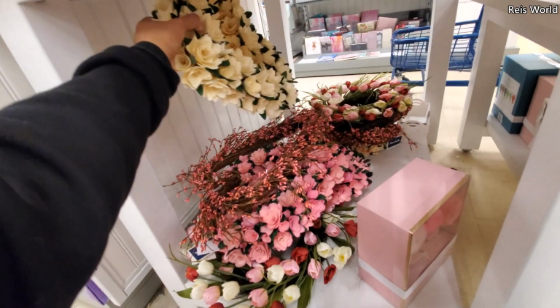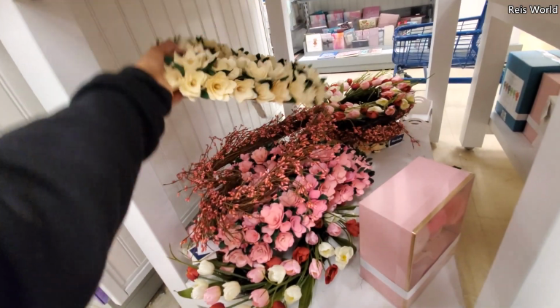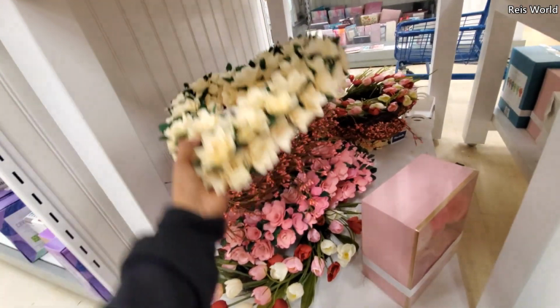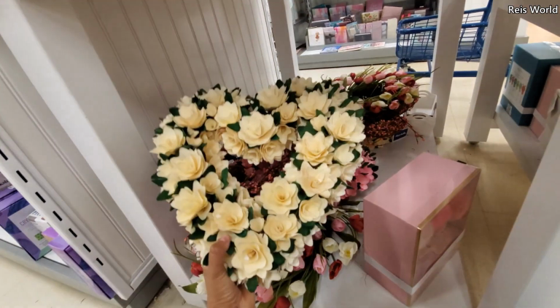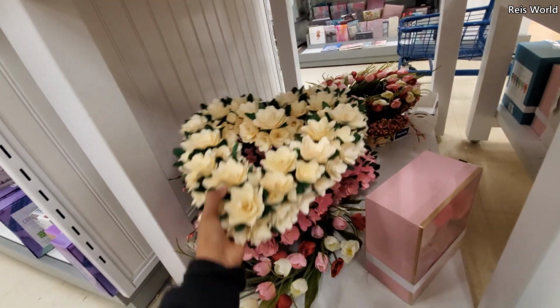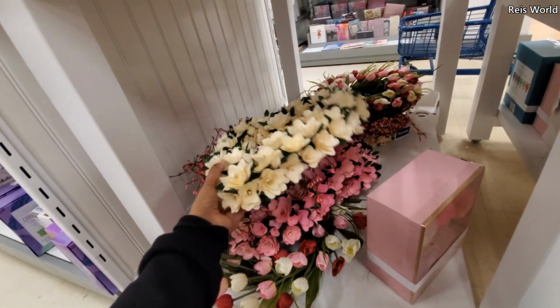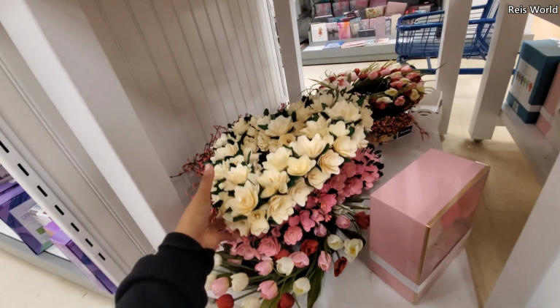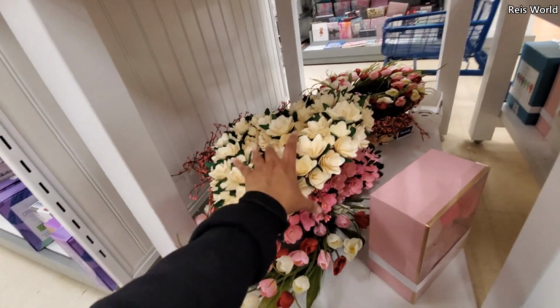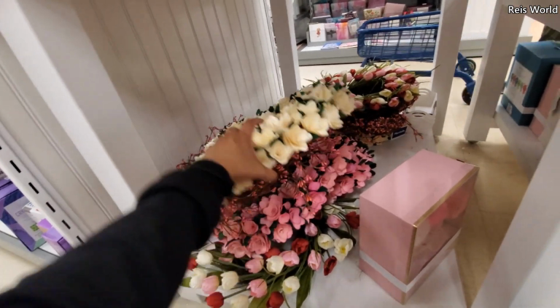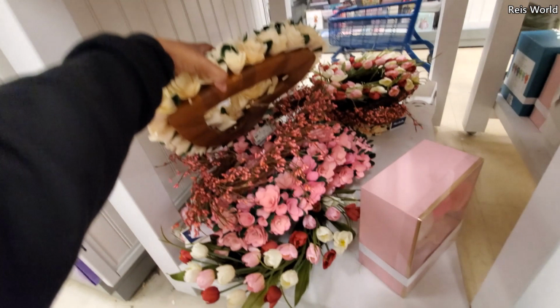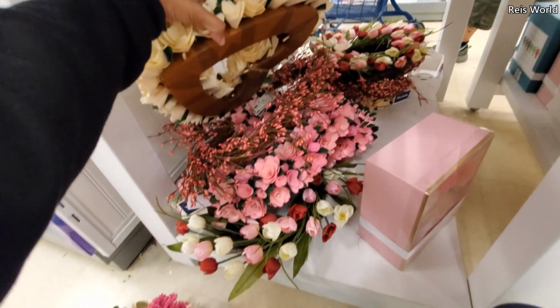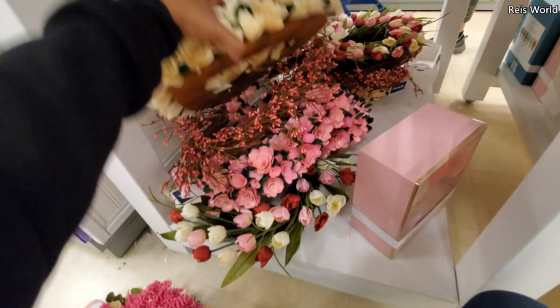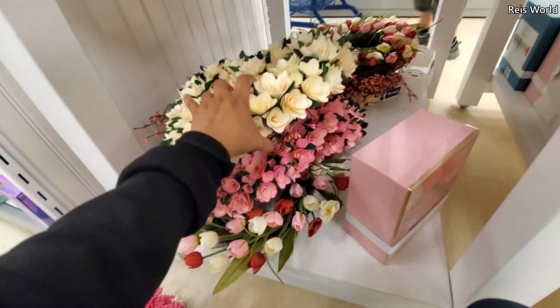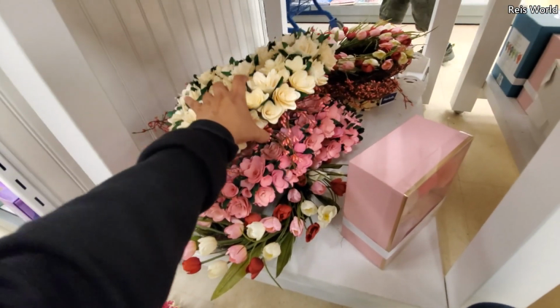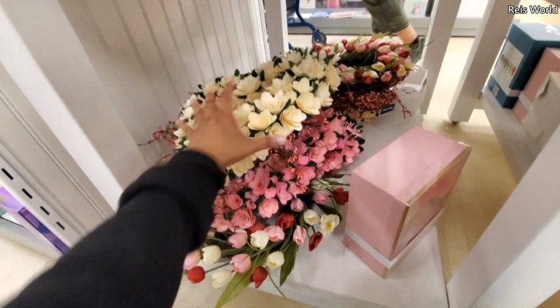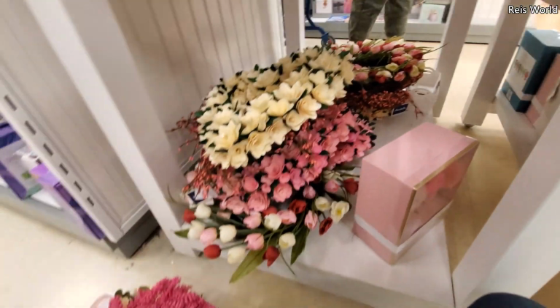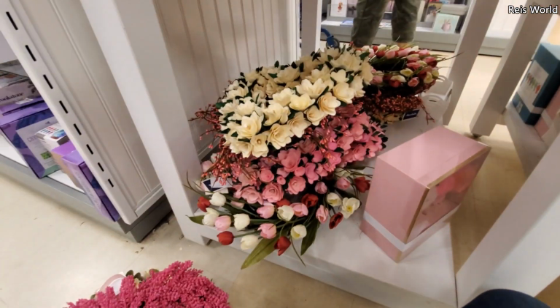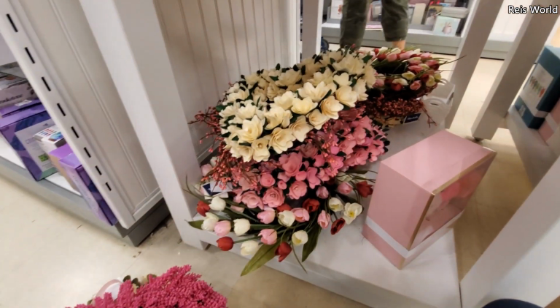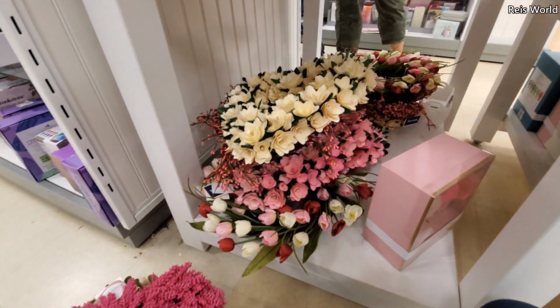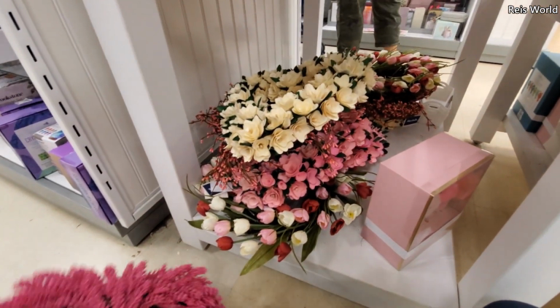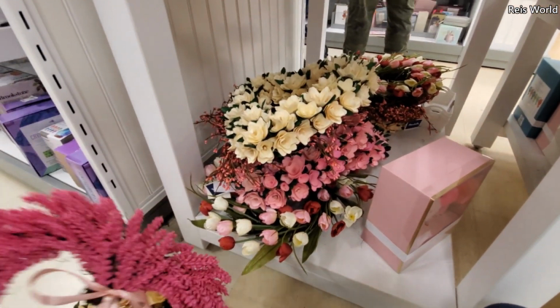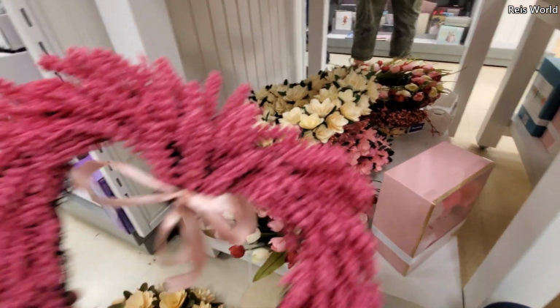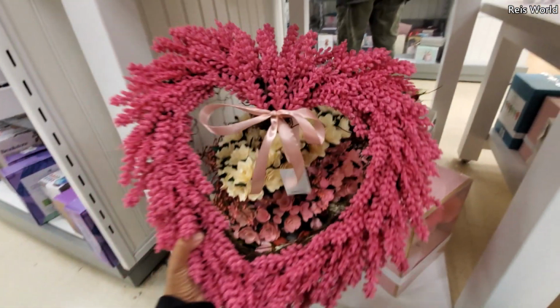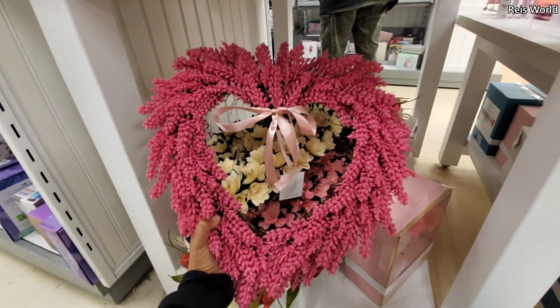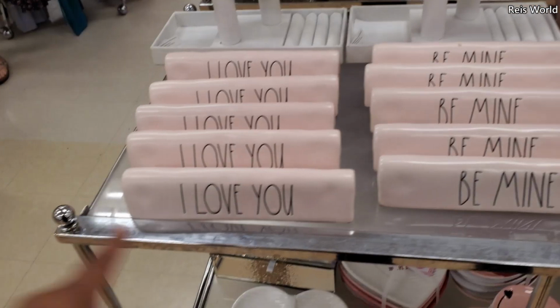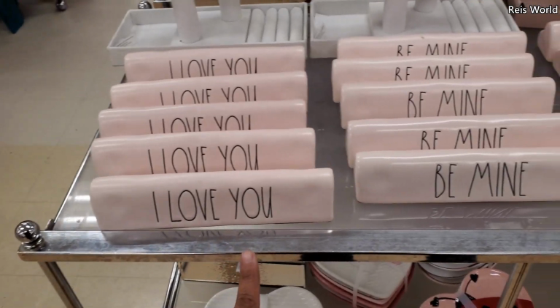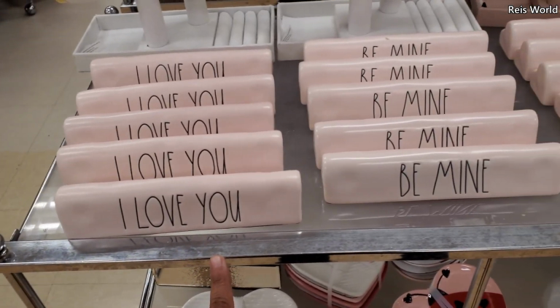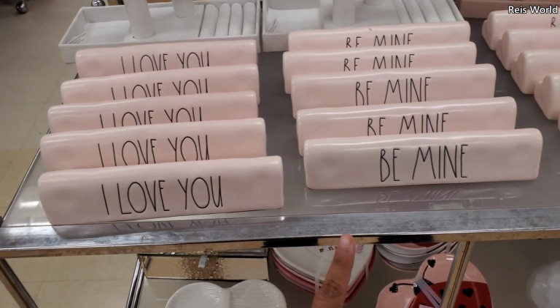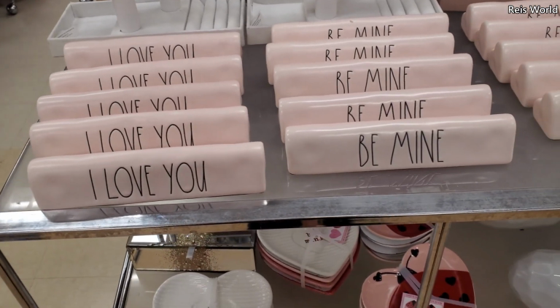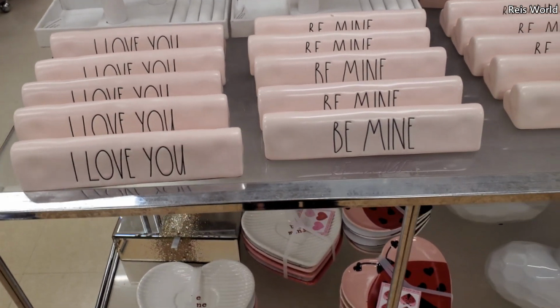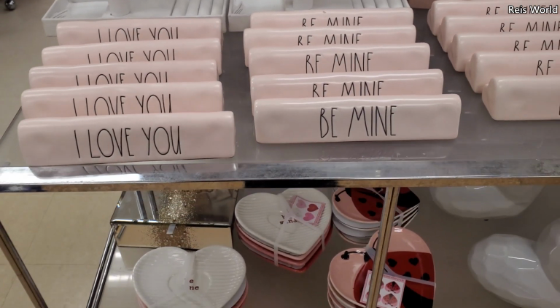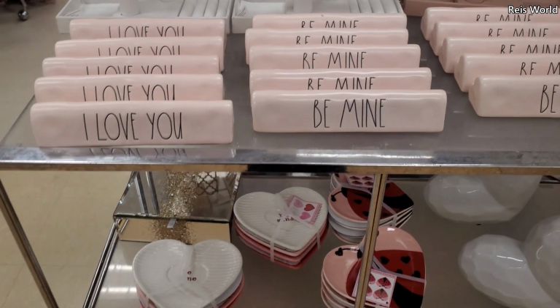I wonder if they're going to get anything new or just try to get rid of stuff they had leftover from last year when it was closed down. A lot of the same repeat at the bottom. I kind of like this one — 'I love you, be mine.' Those are $8.